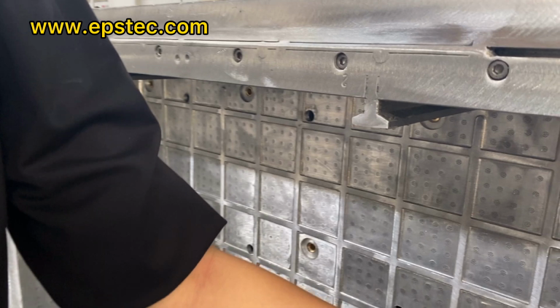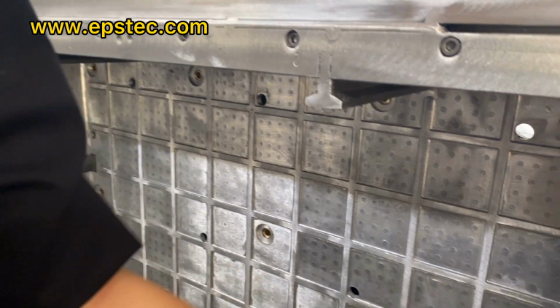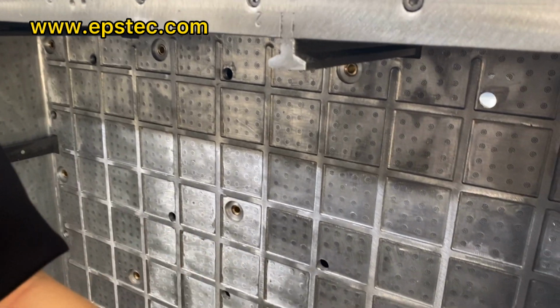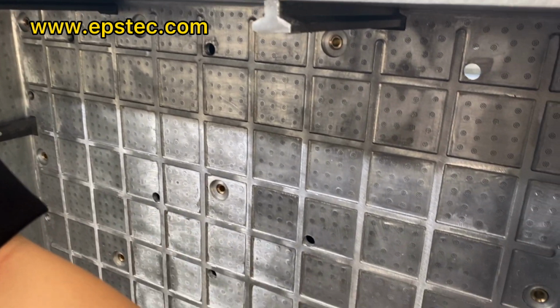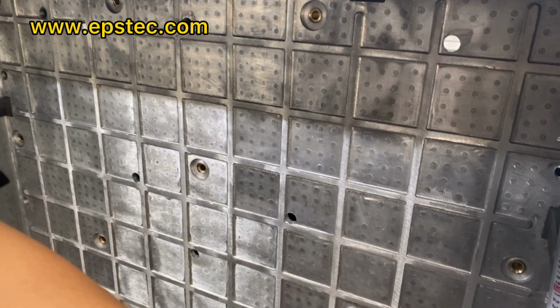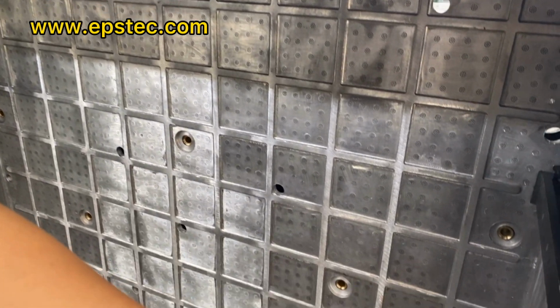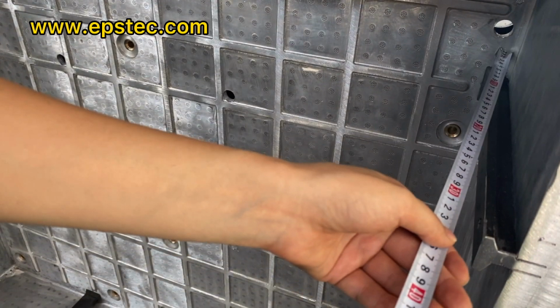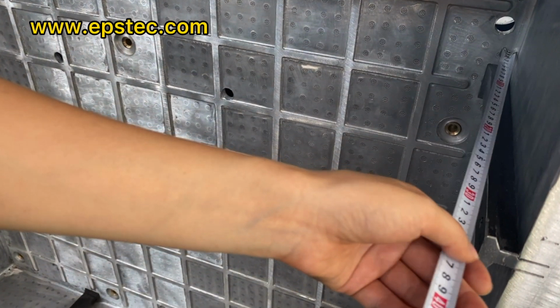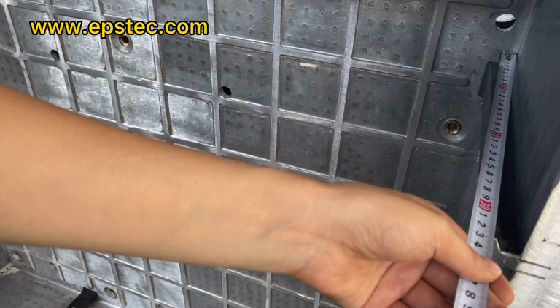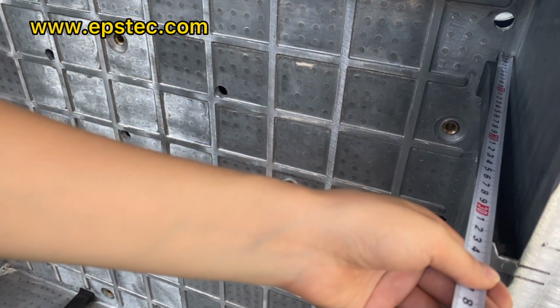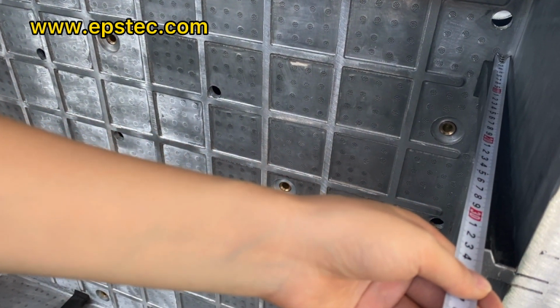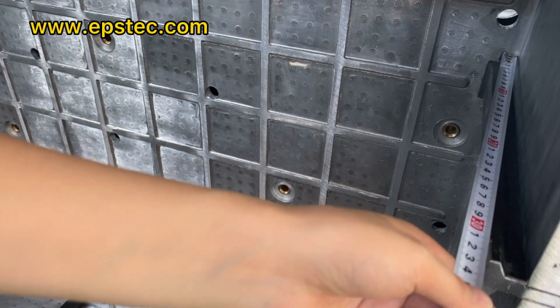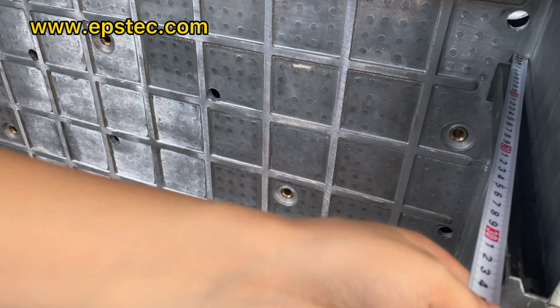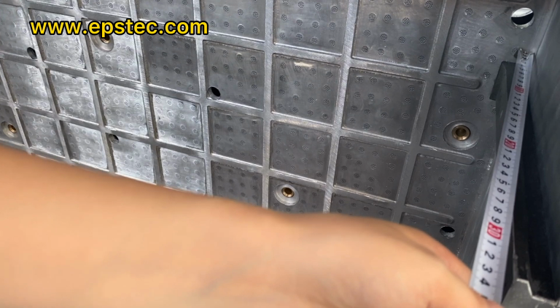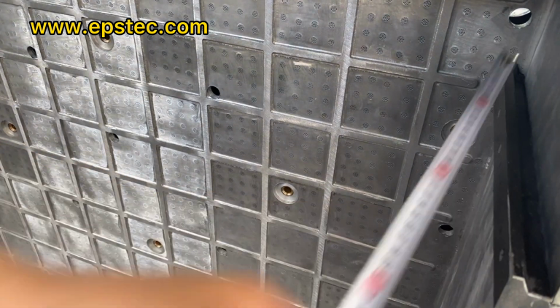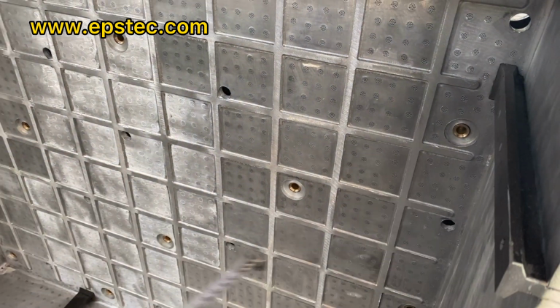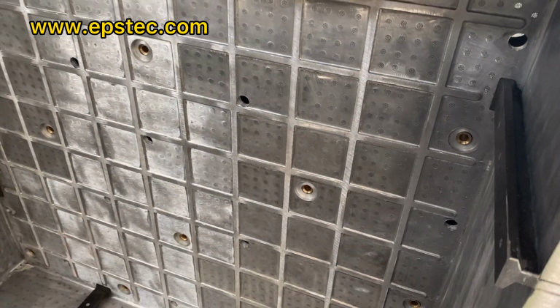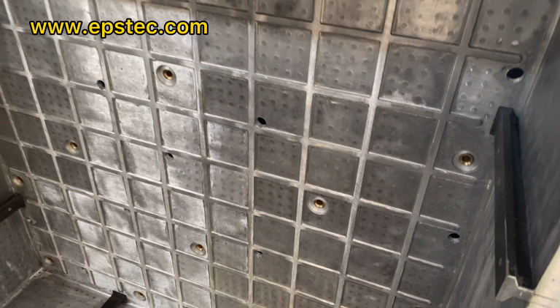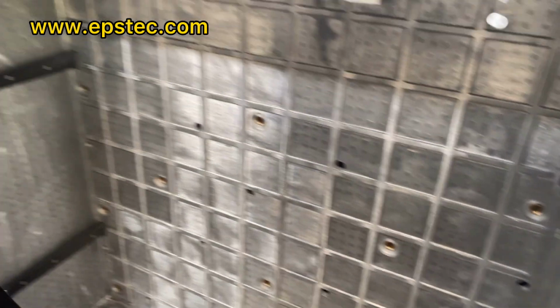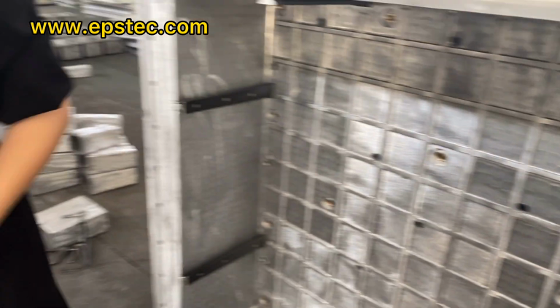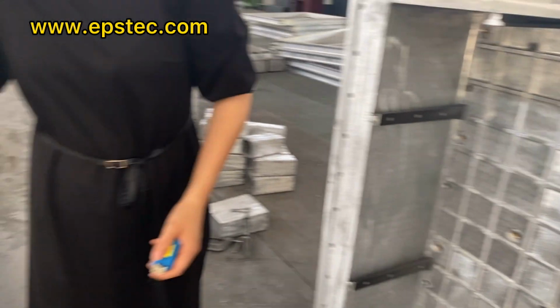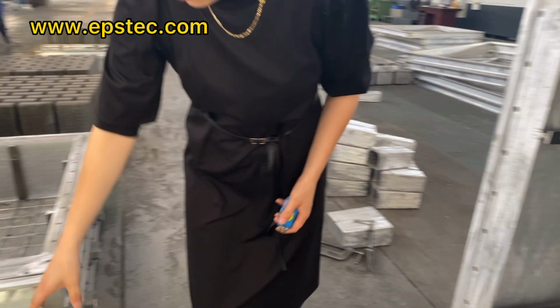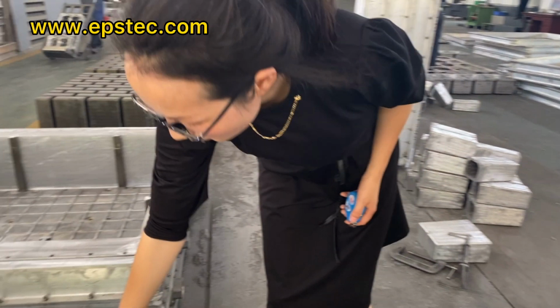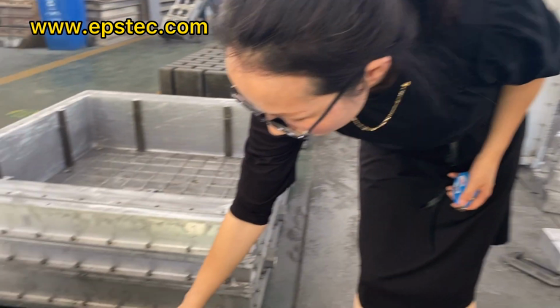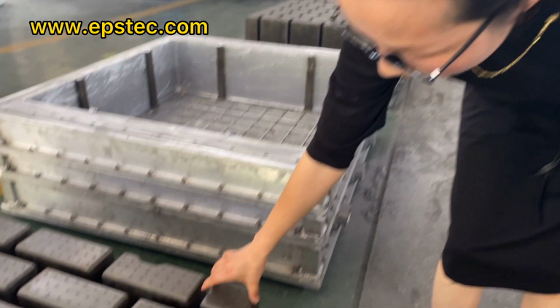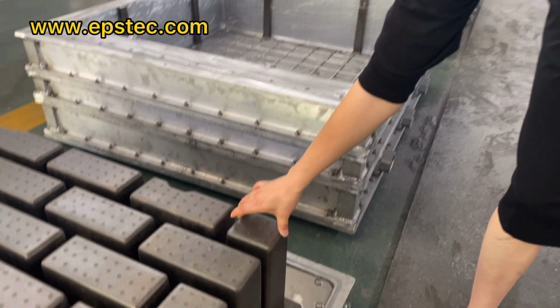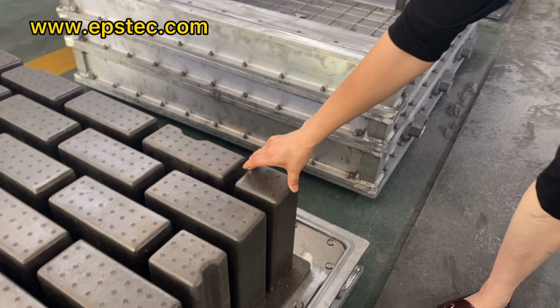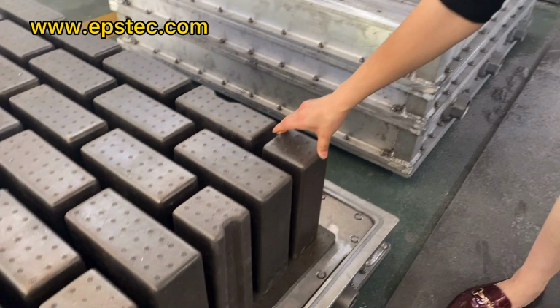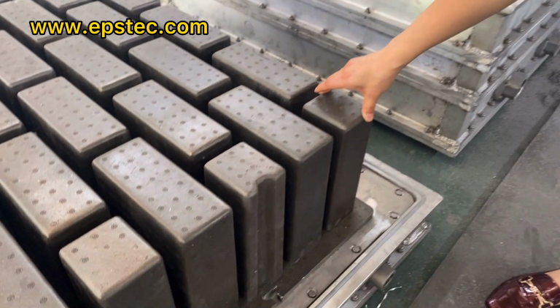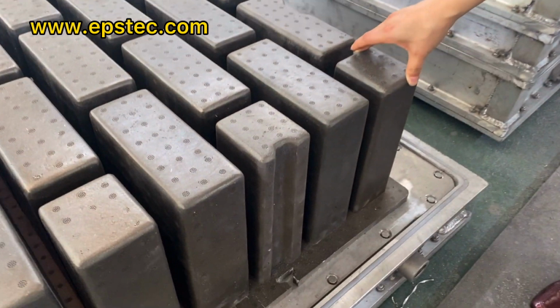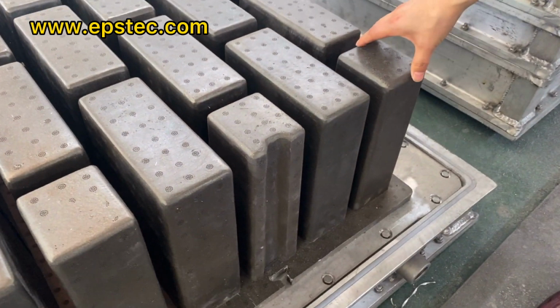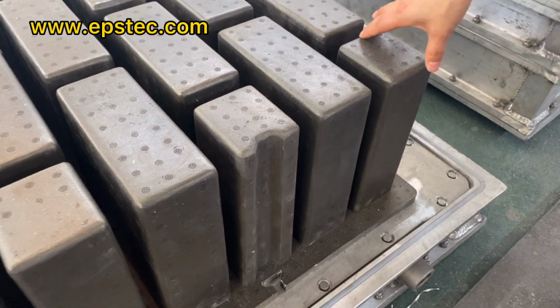This is the female mold. The whole female mold is made by all aluminum to increase the mold stress. The mold cavity is made by cast aluminum.